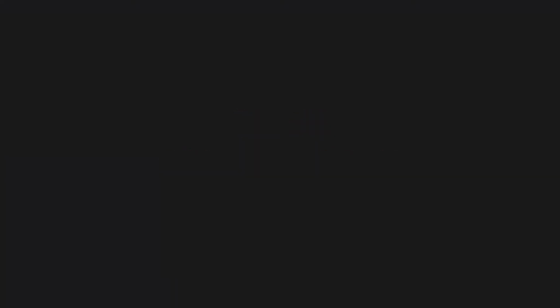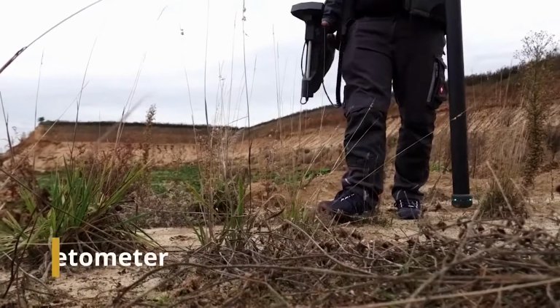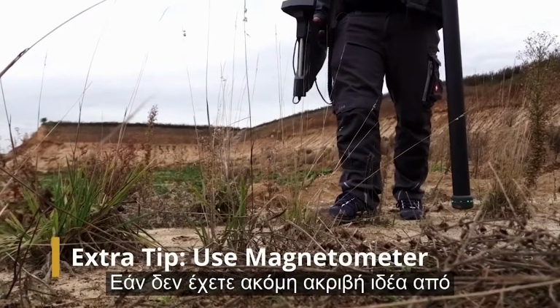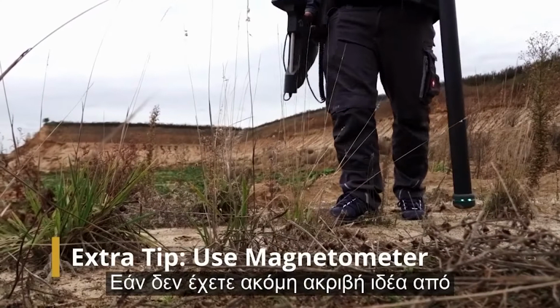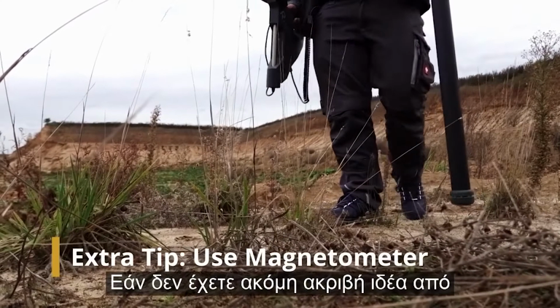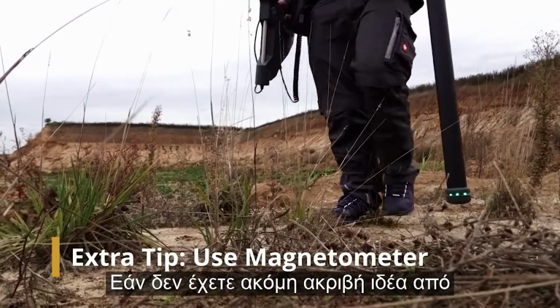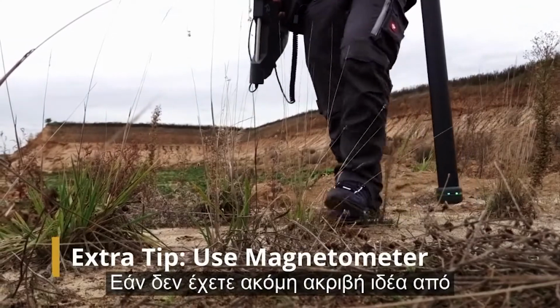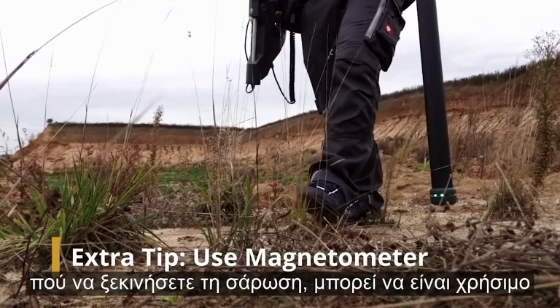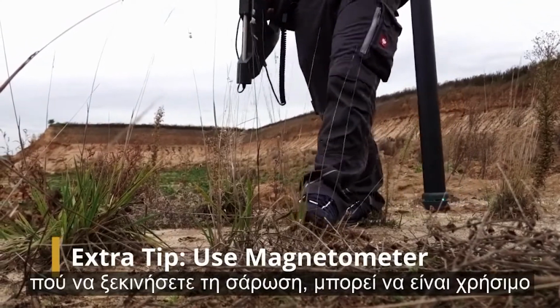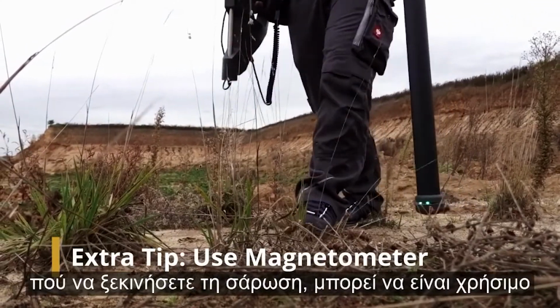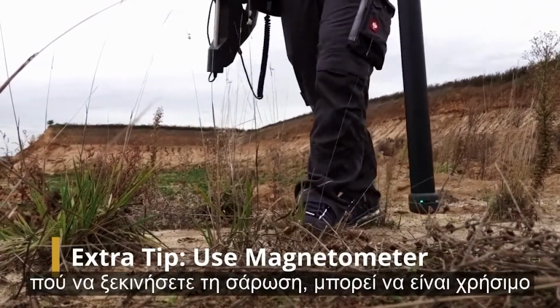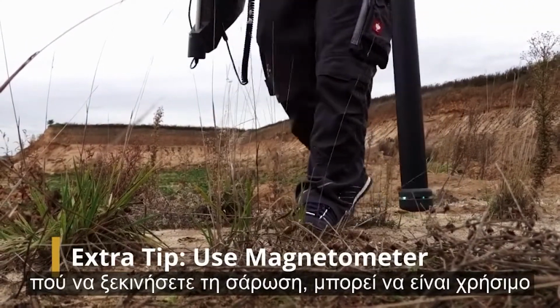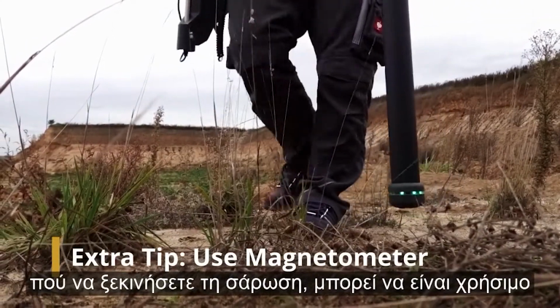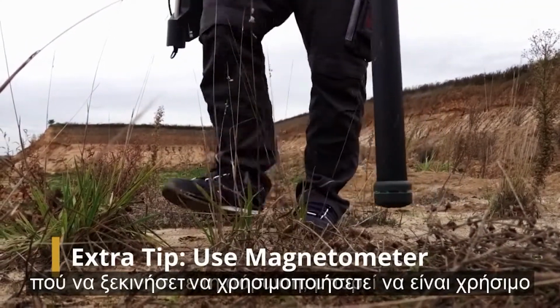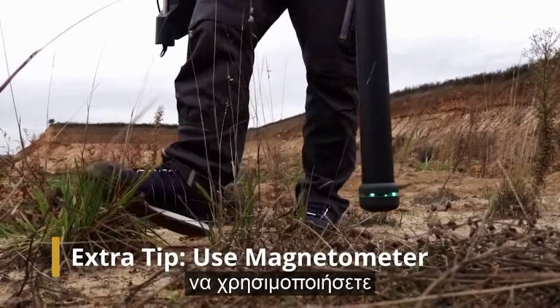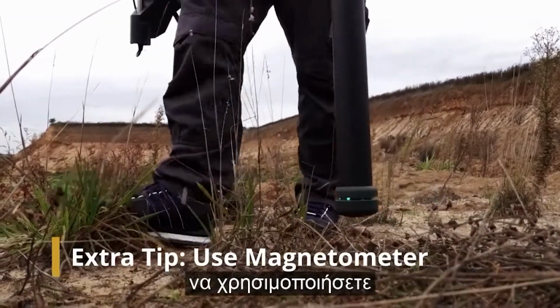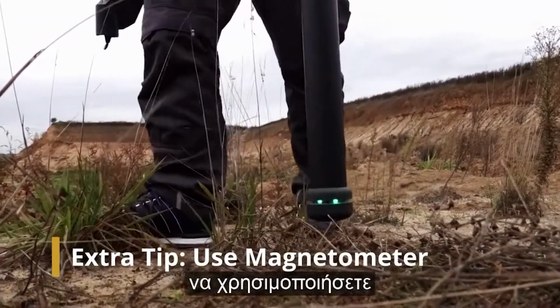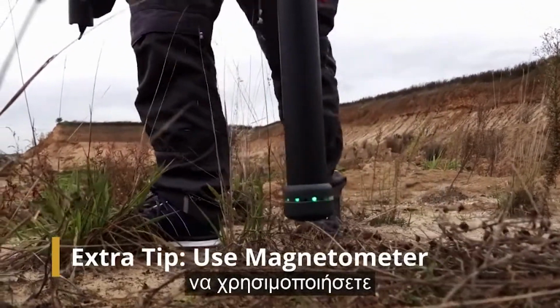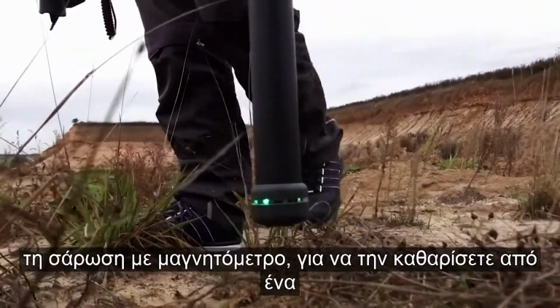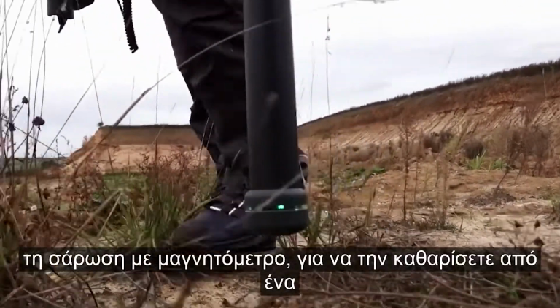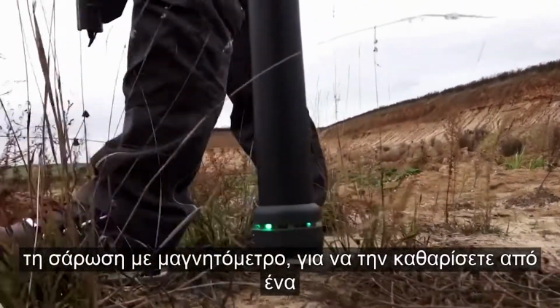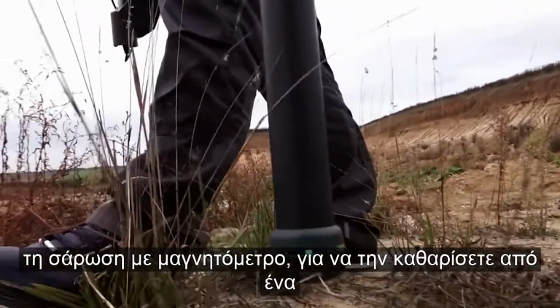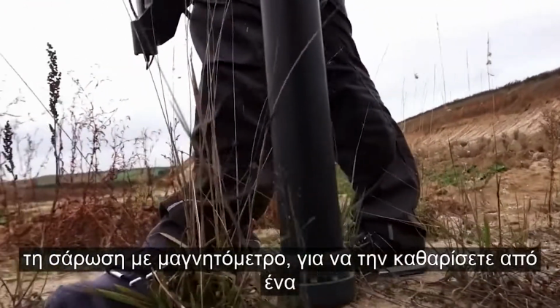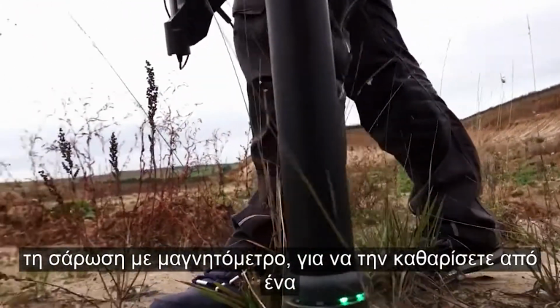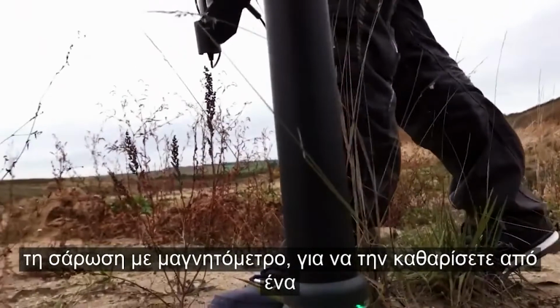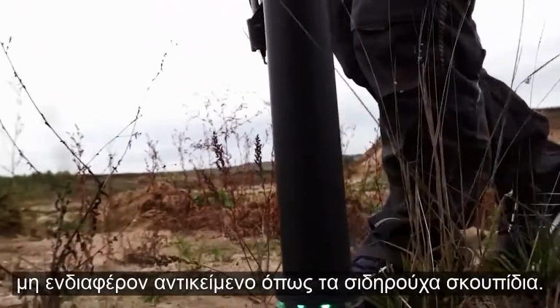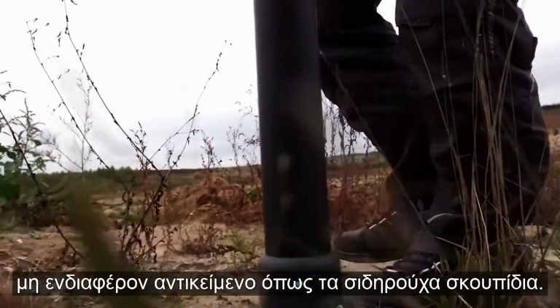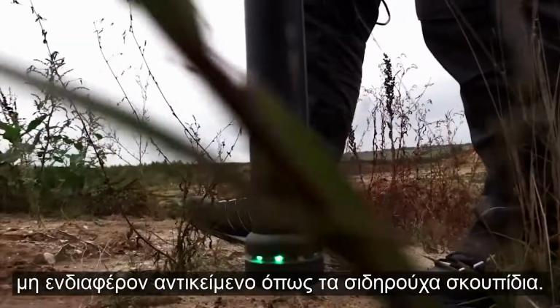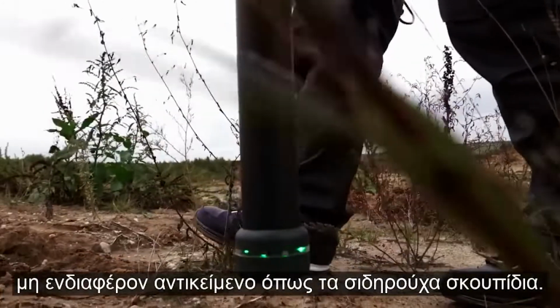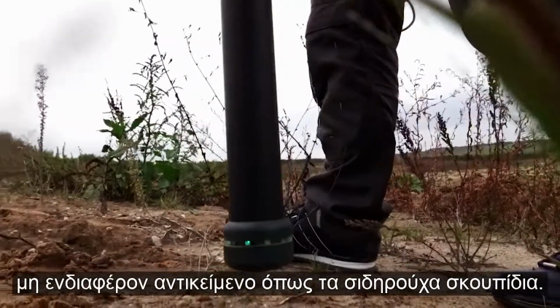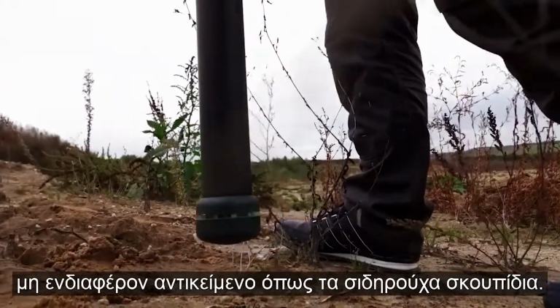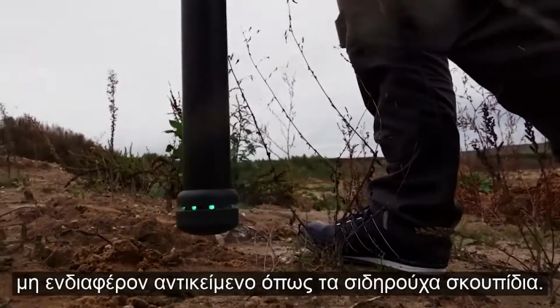If you don't have a precise idea yet where to start scanning, it can be useful to use a magnetometer. Scan the target area to clear it of interesting objects such as ferrous waste.